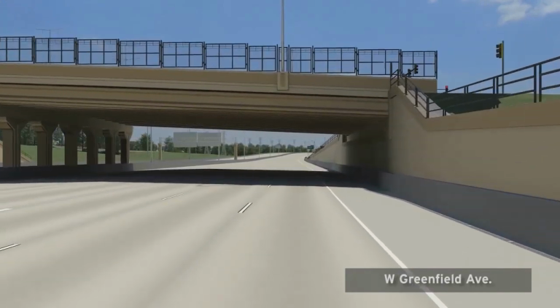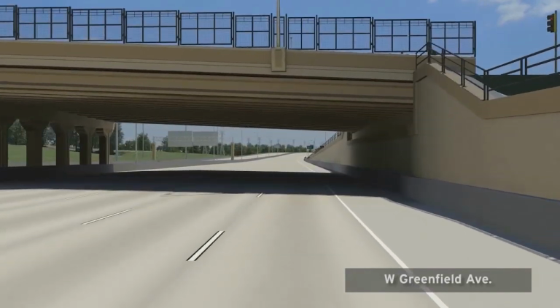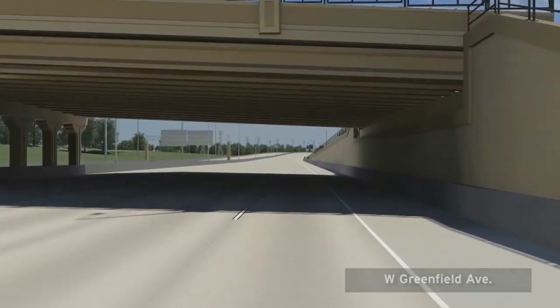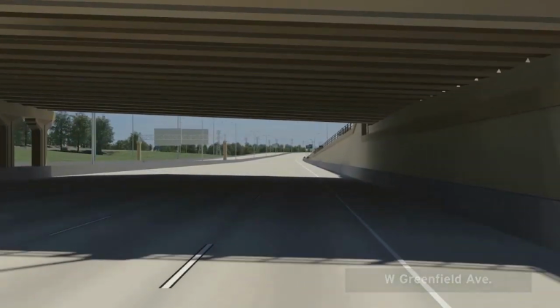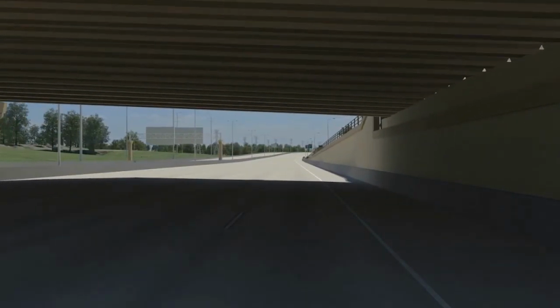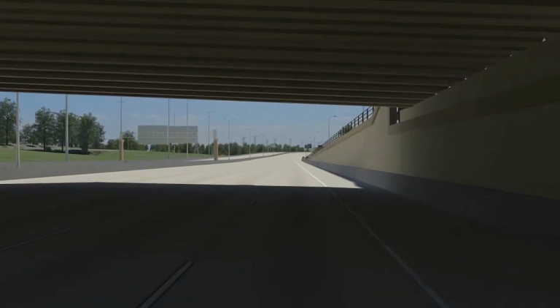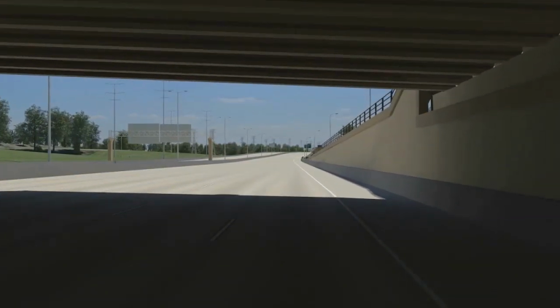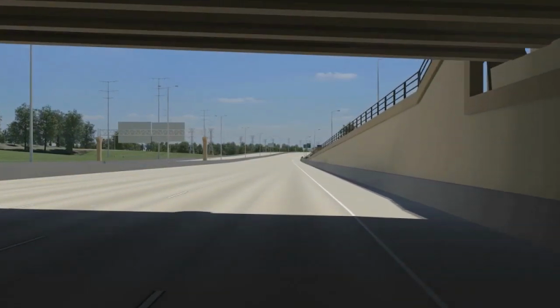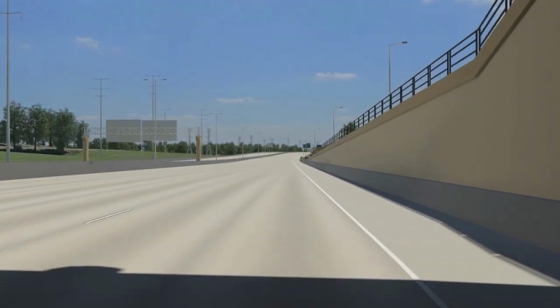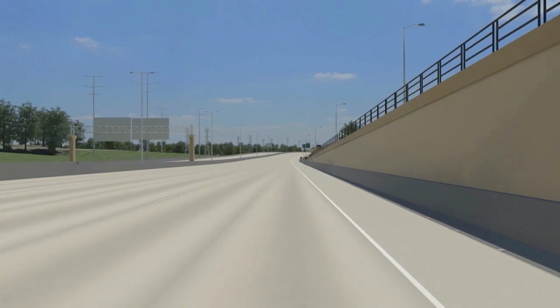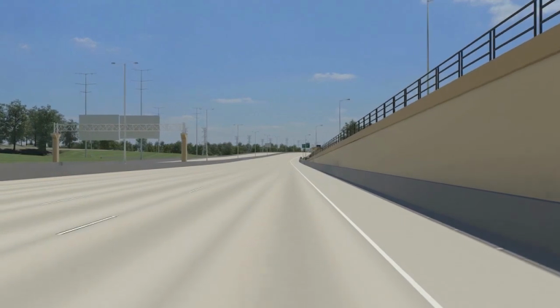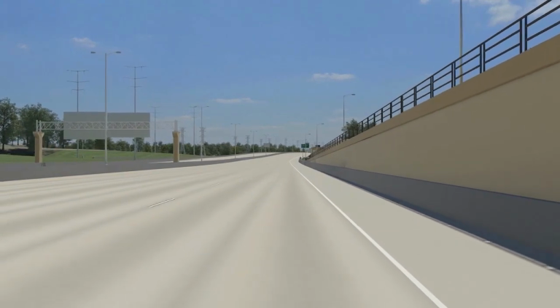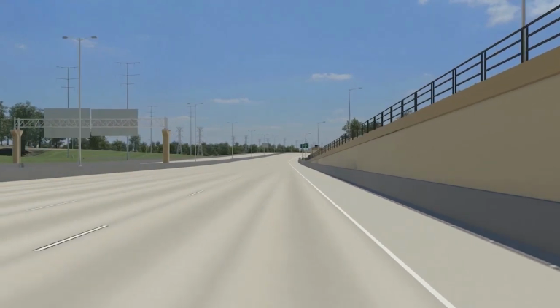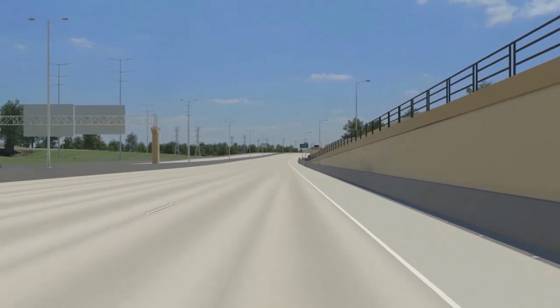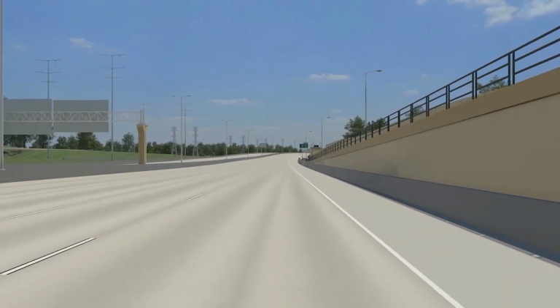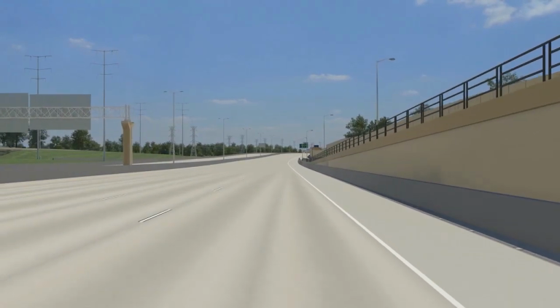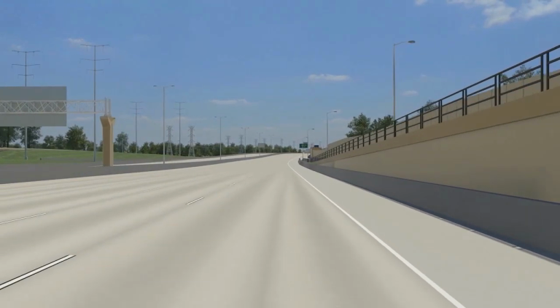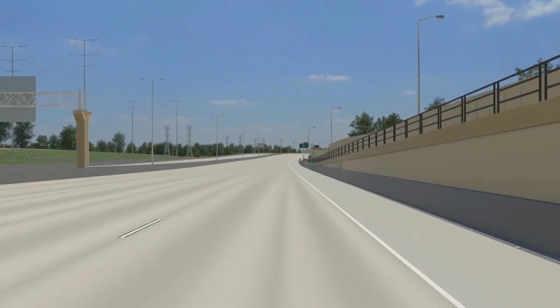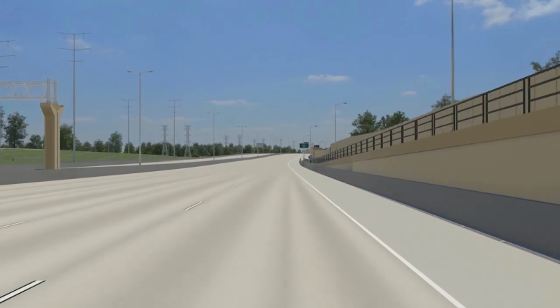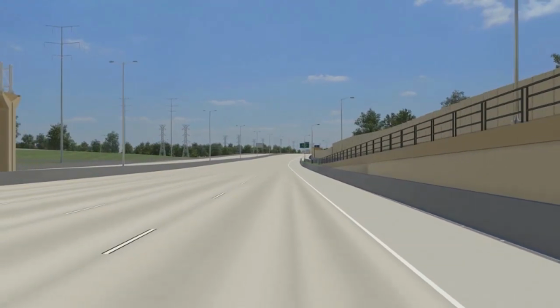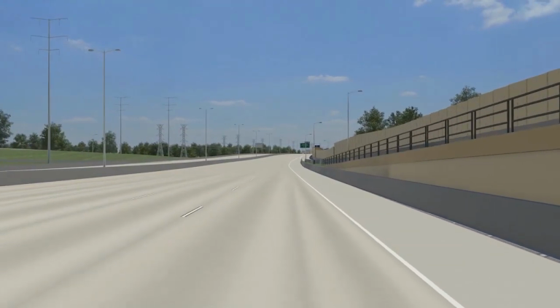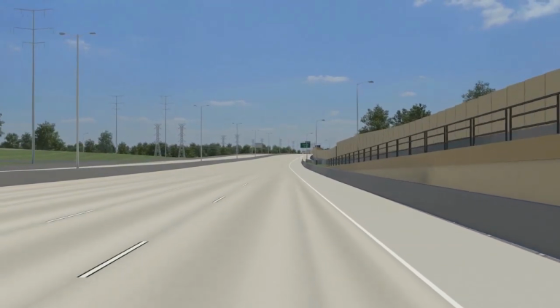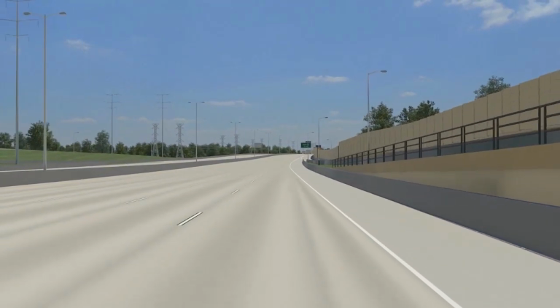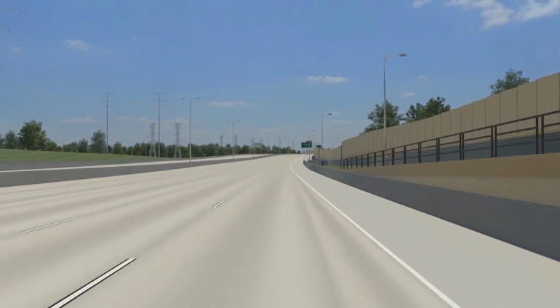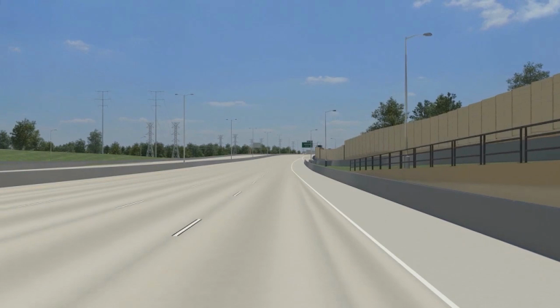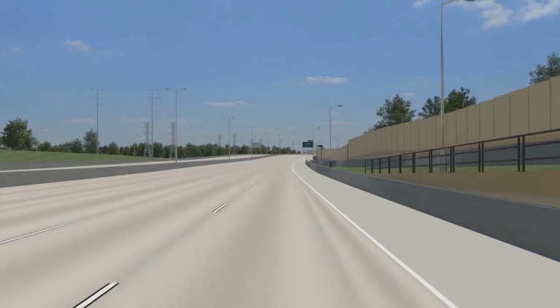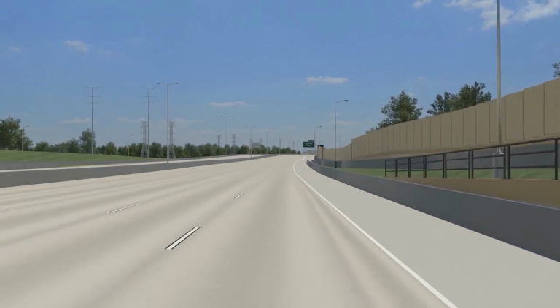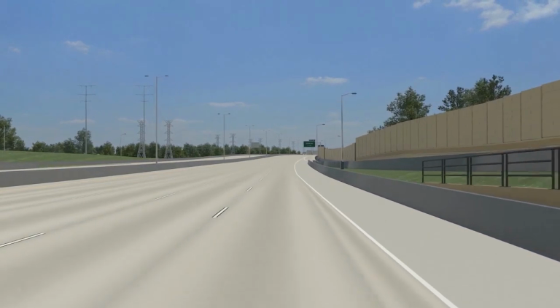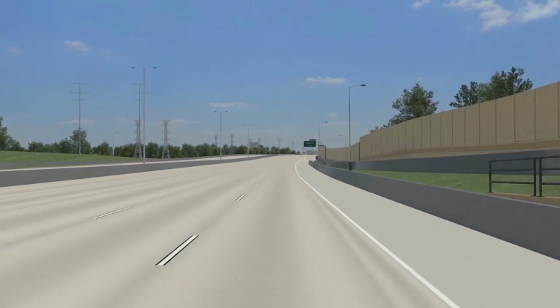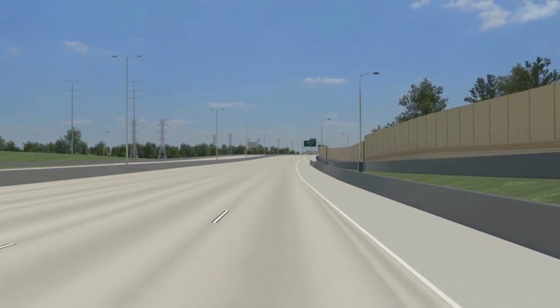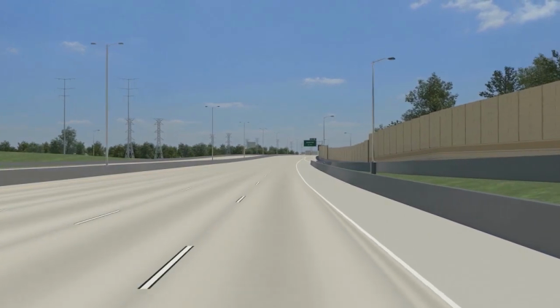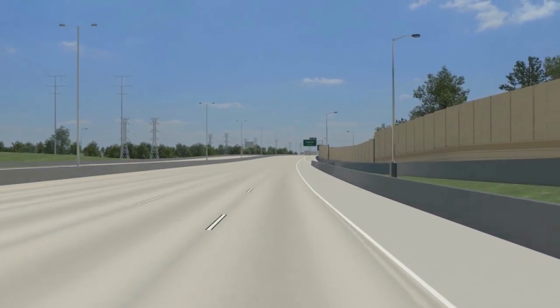South of Greenfield Avenue, we see the major electrical transmission lines on the east side of the freeway. The Zoo Interchange project is one of the largest utility relocation projects undertaken by the Wisconsin DOT.